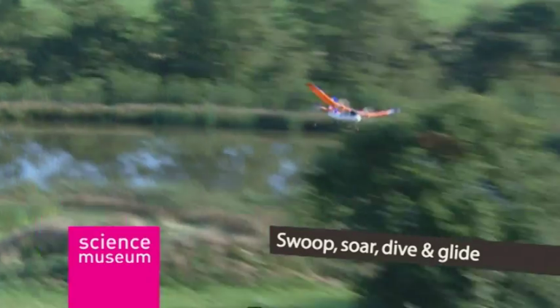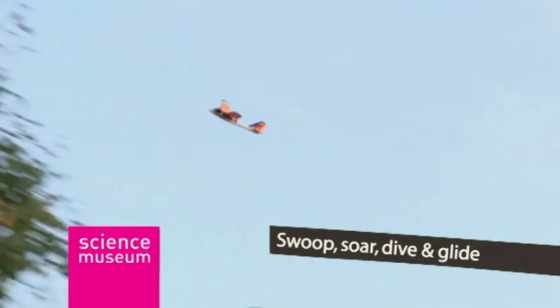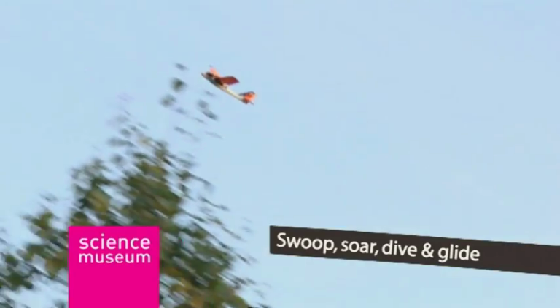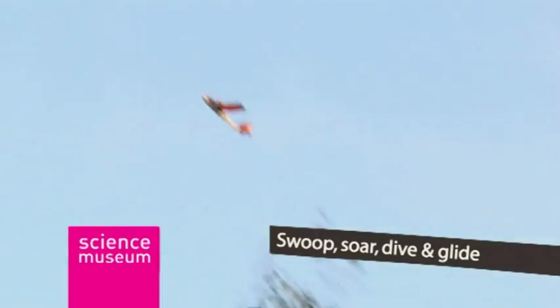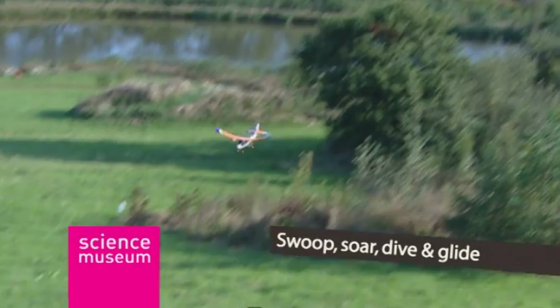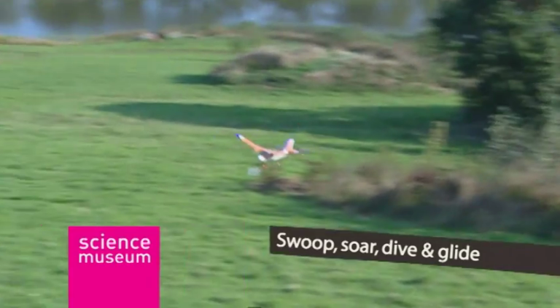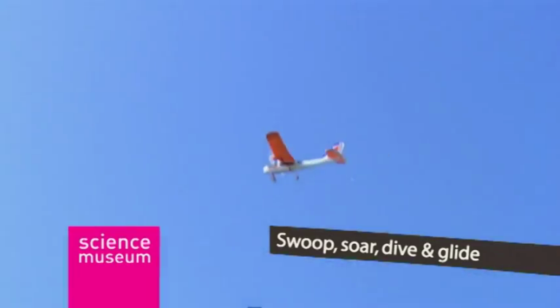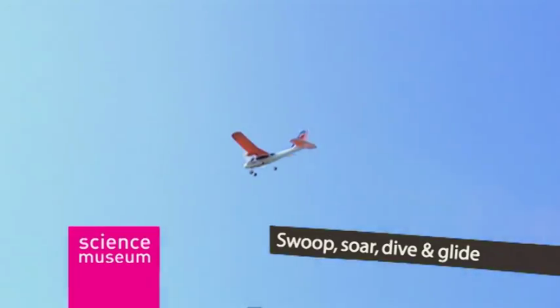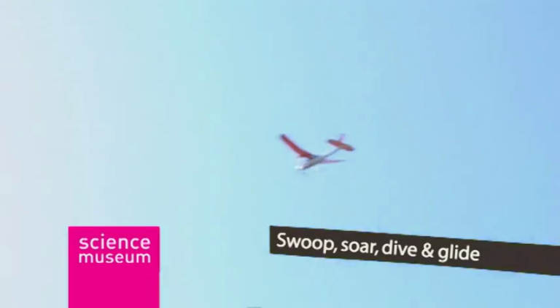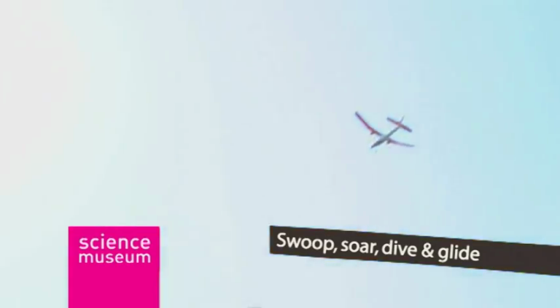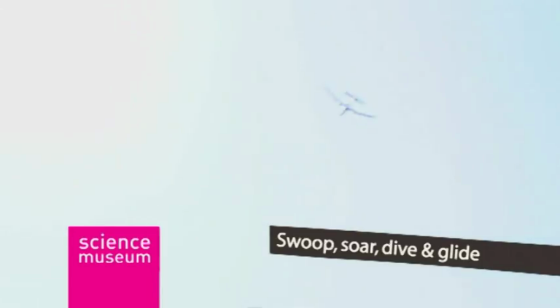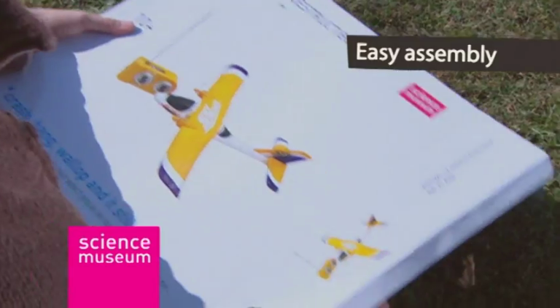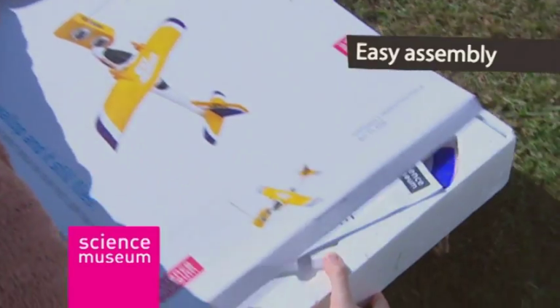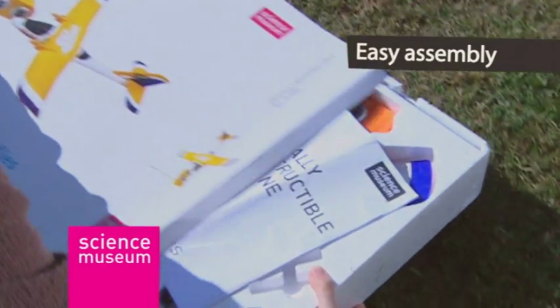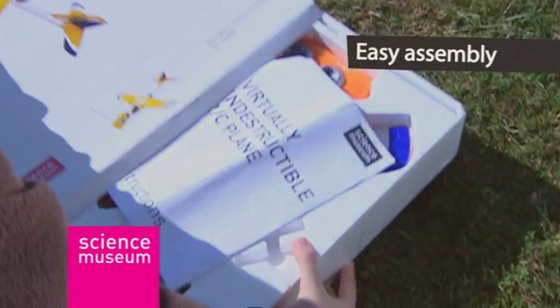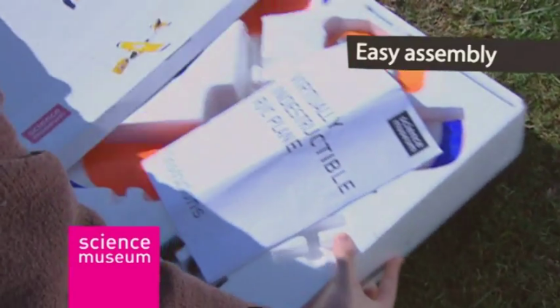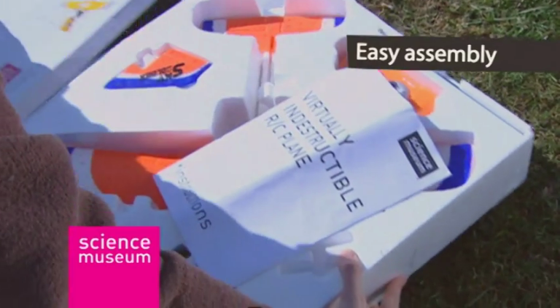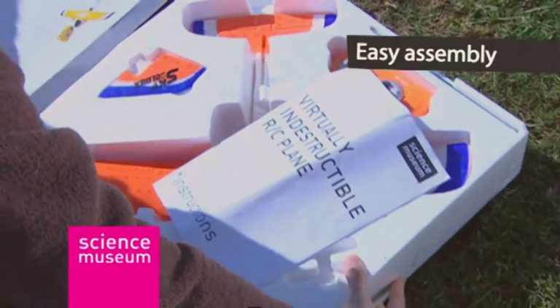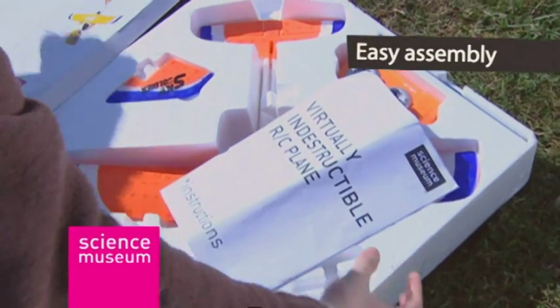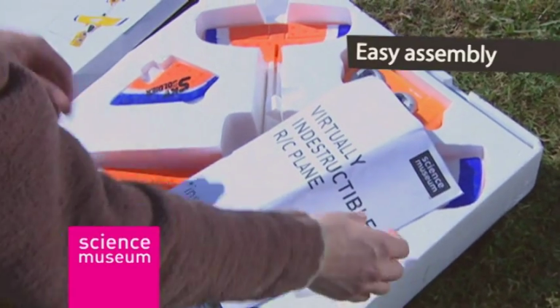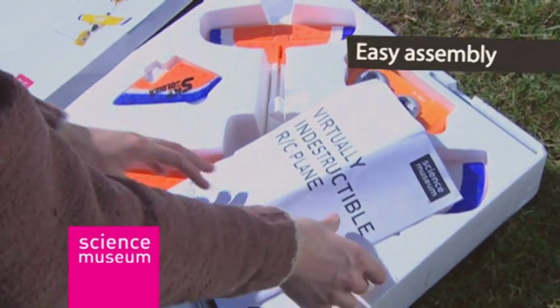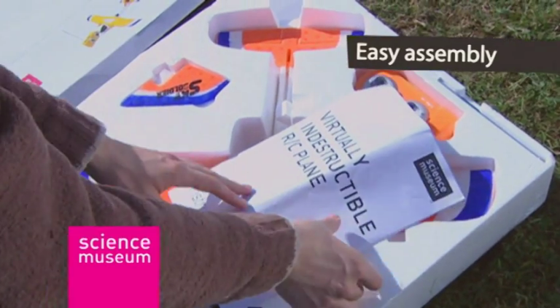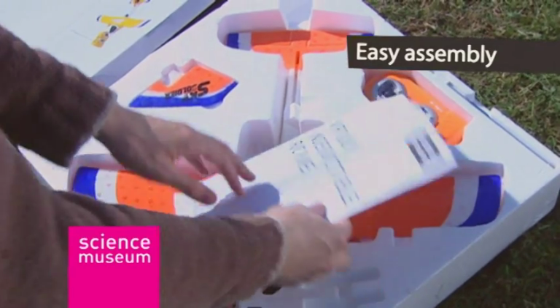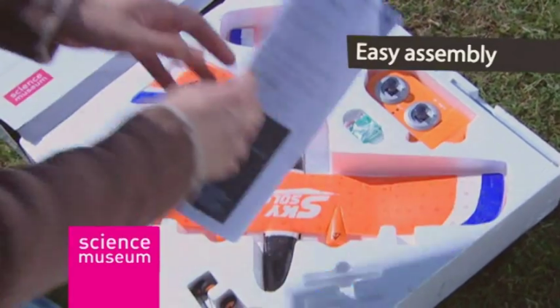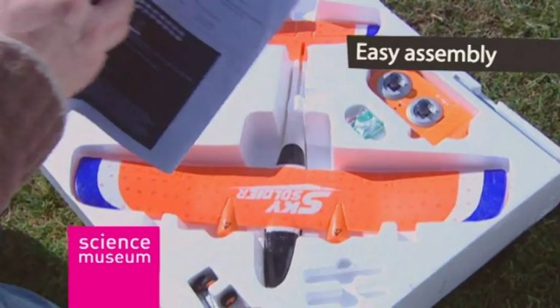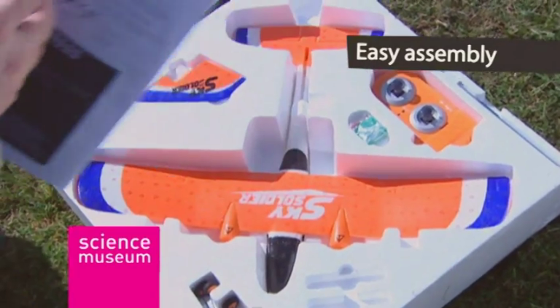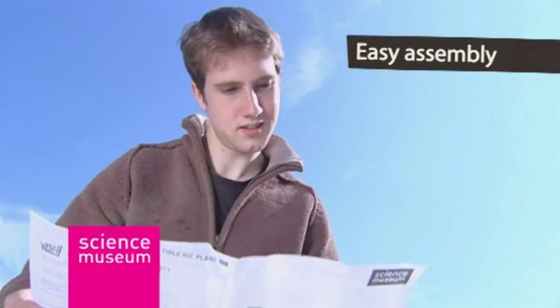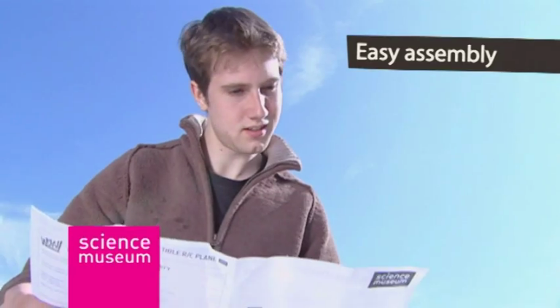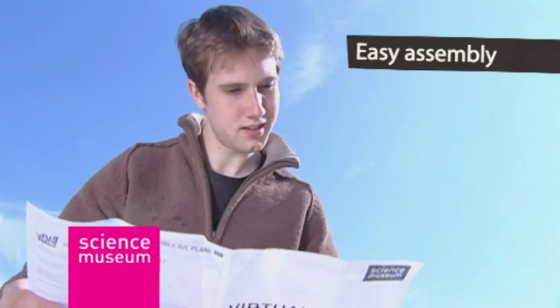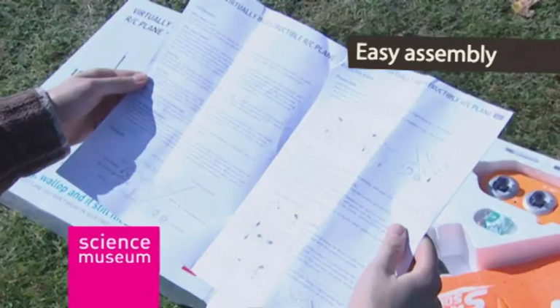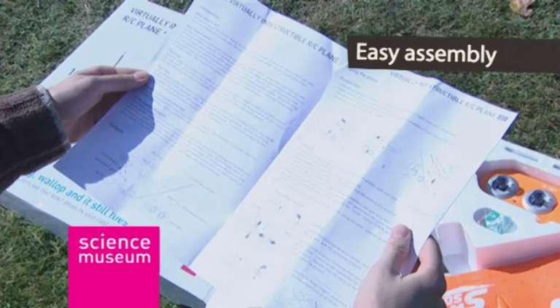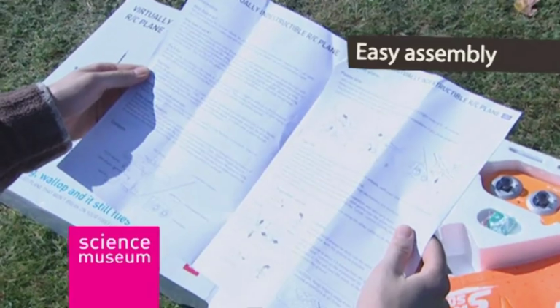Easily assembled in seconds, you can learn all about the principles of powered flight by trimming the wings and tail with a rudder and ailerons.